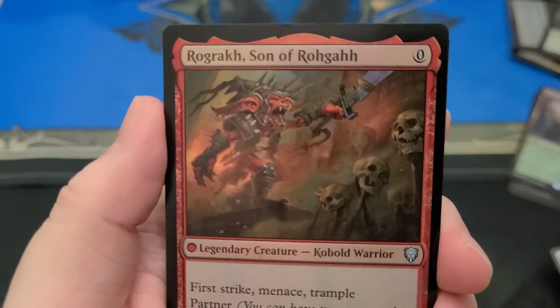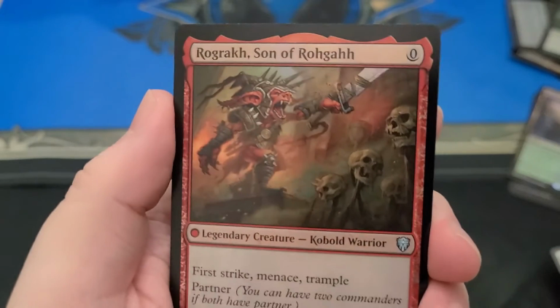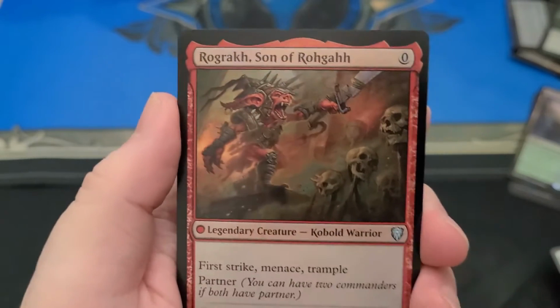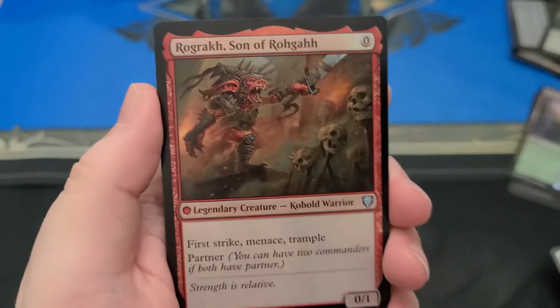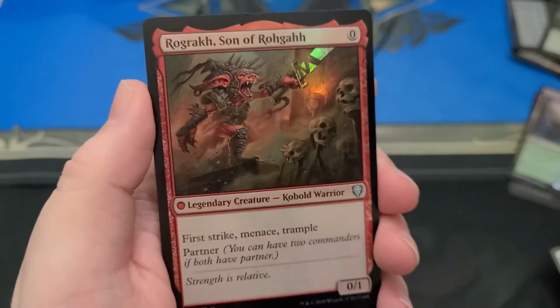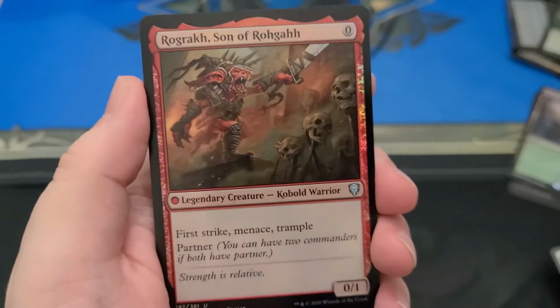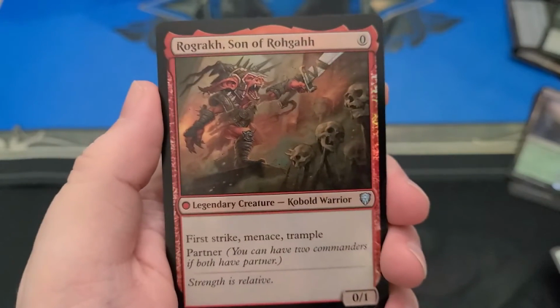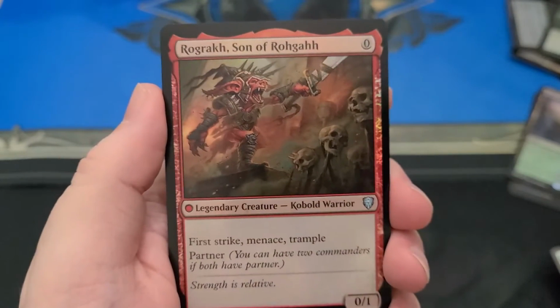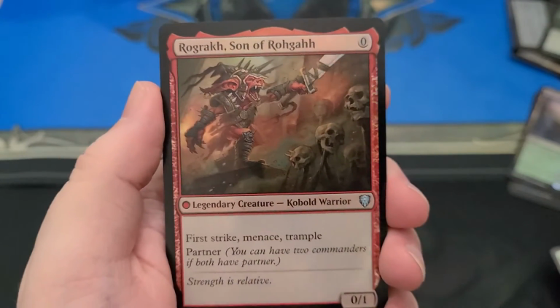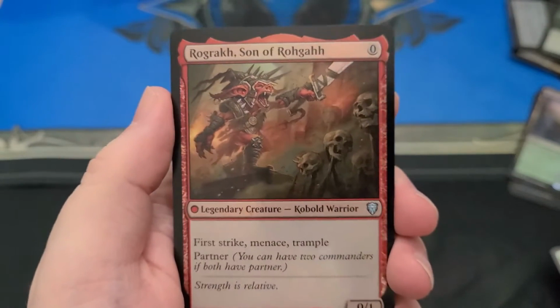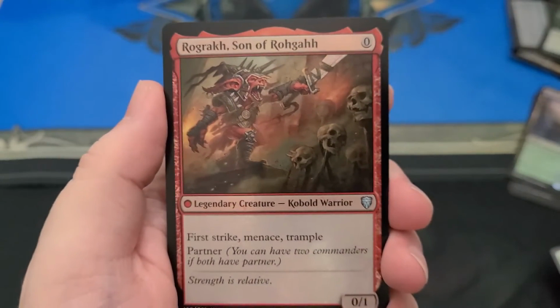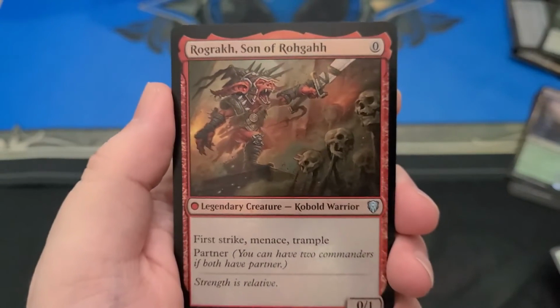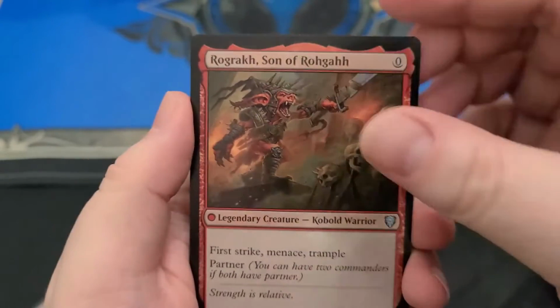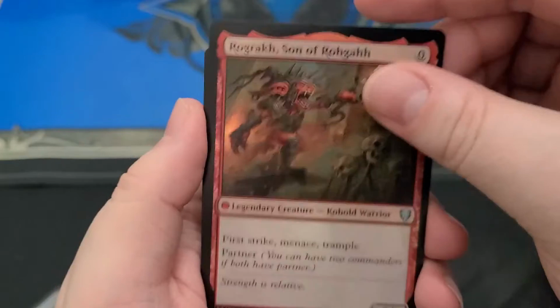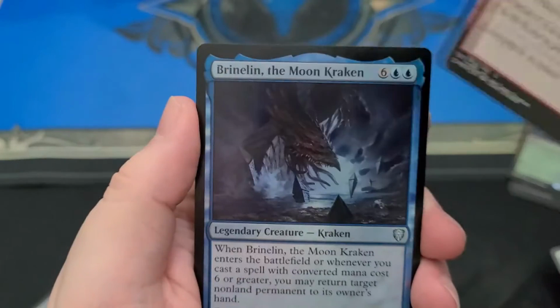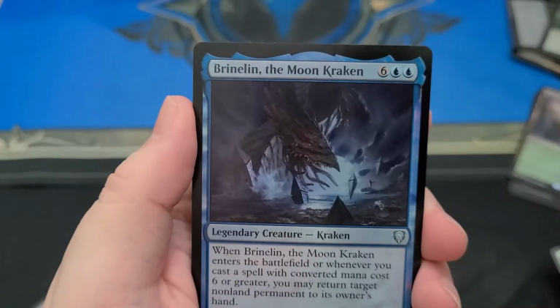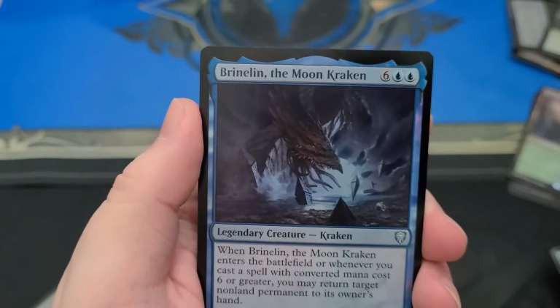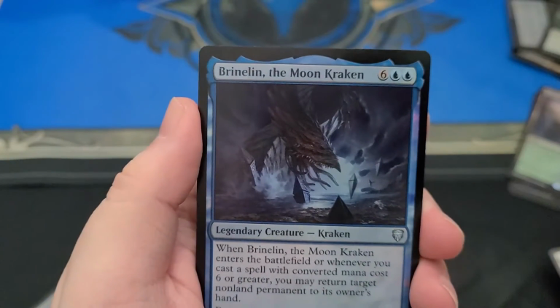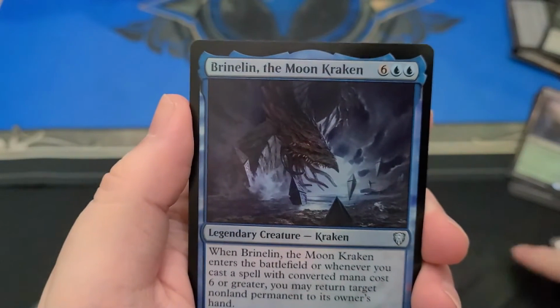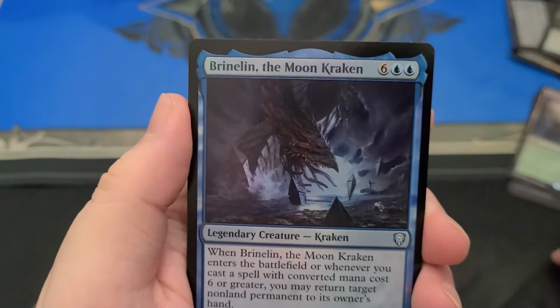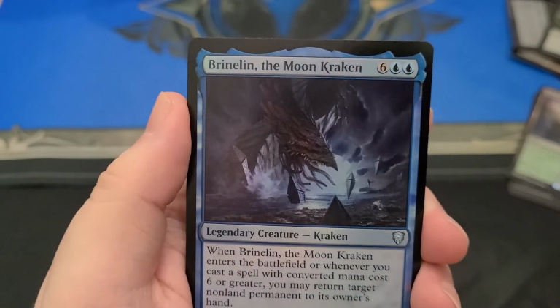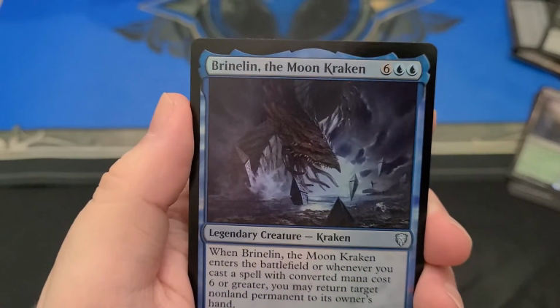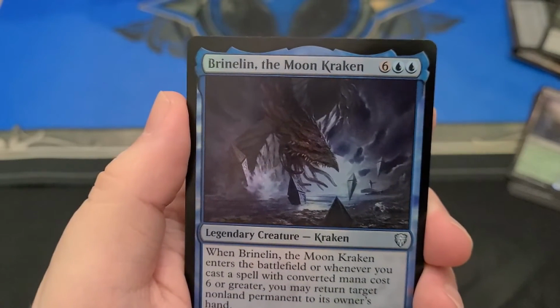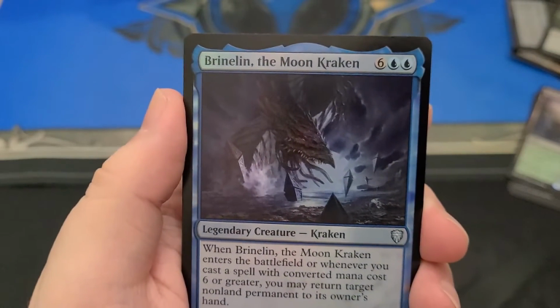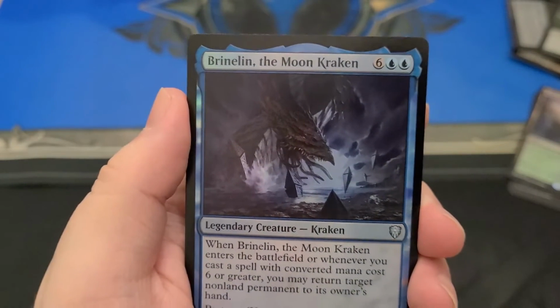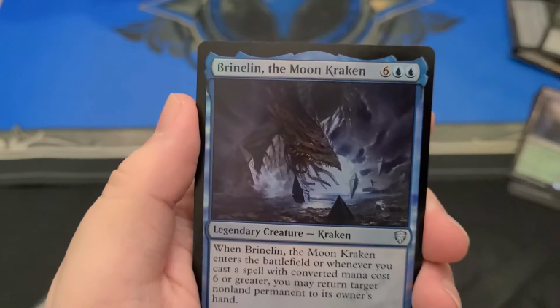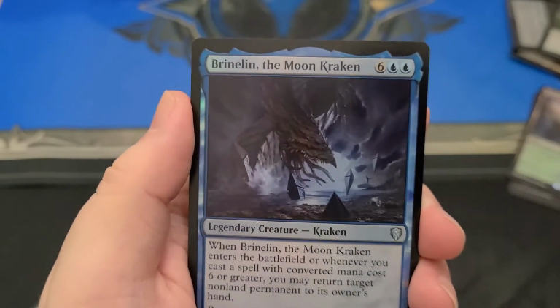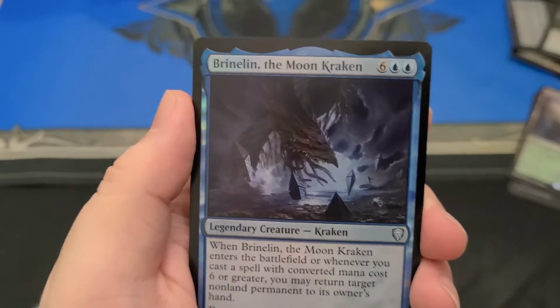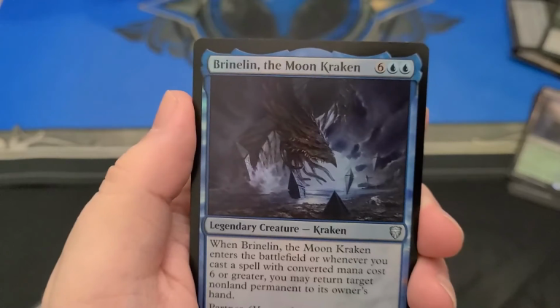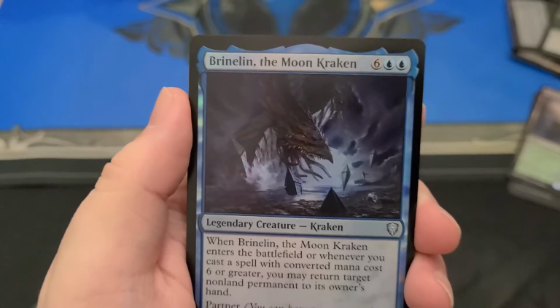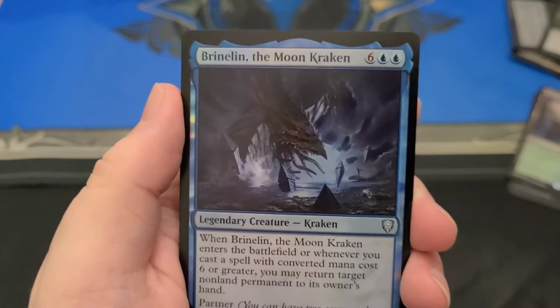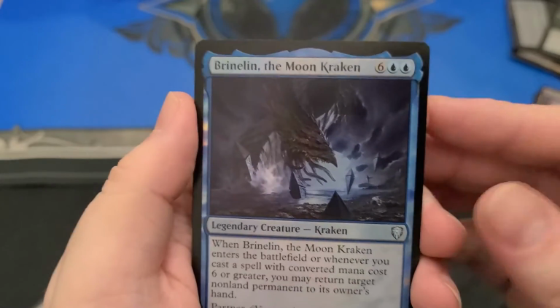I got him — Rograkh, Son of Rohgahh. He's a good boy. You want to get an extended etched one of those. I don't think it exists, but it should — it should have an Etched Foil. I think it does.